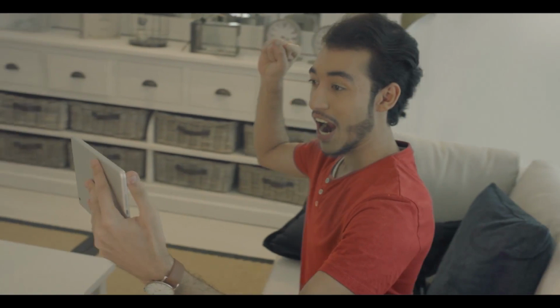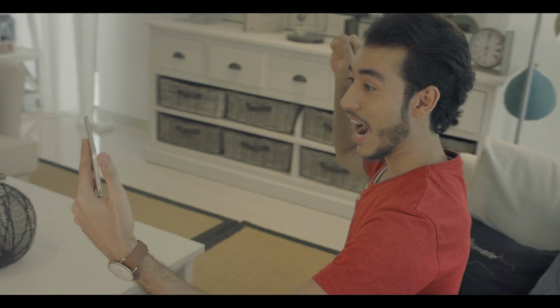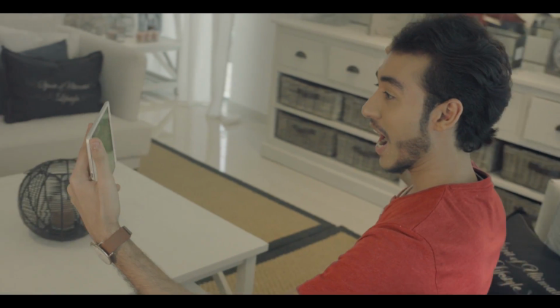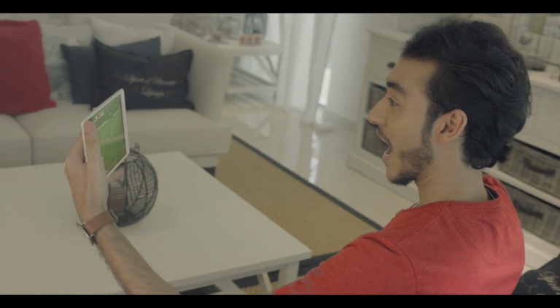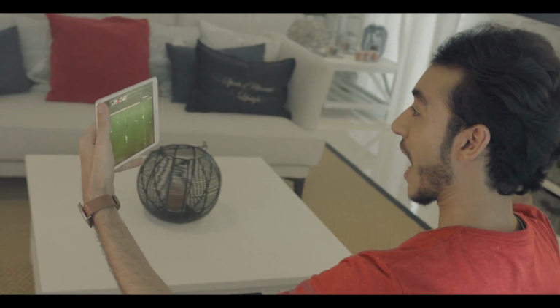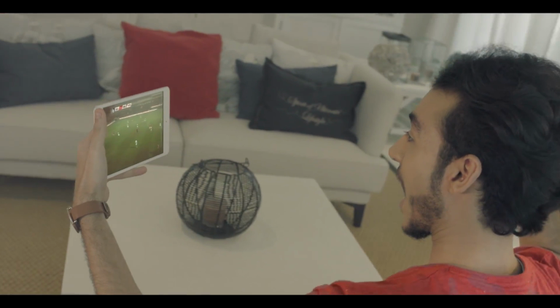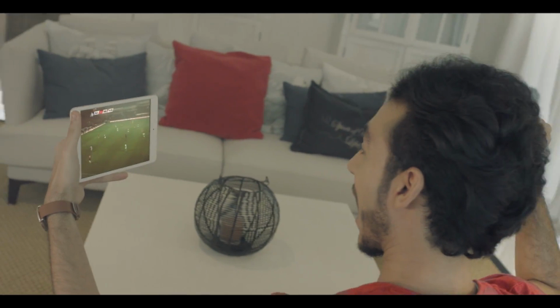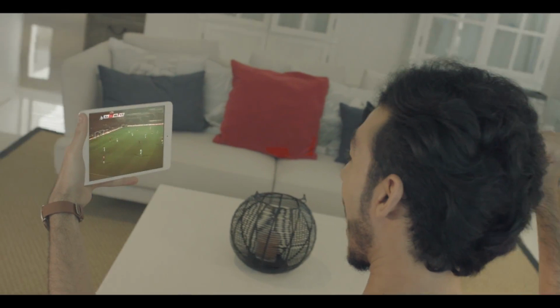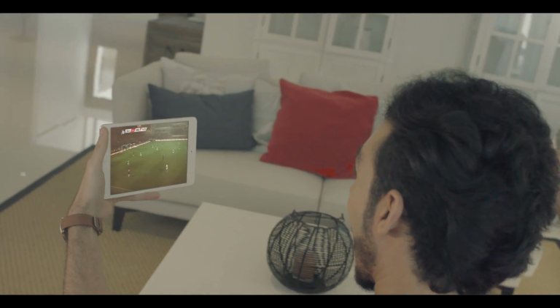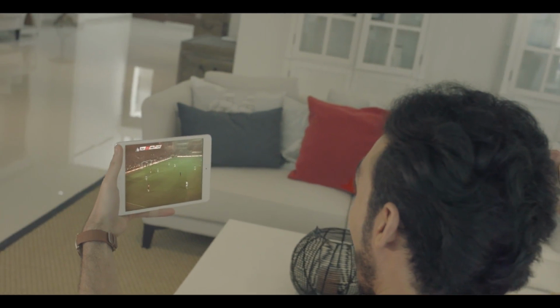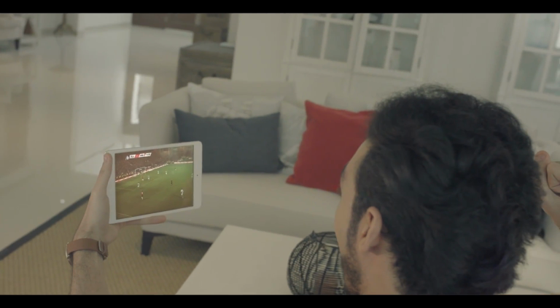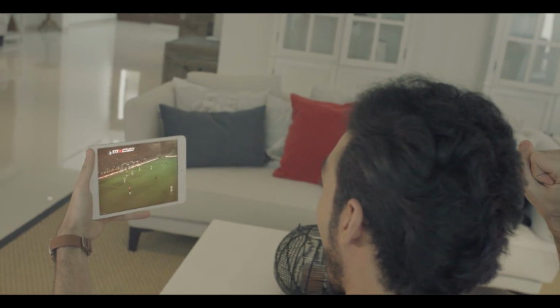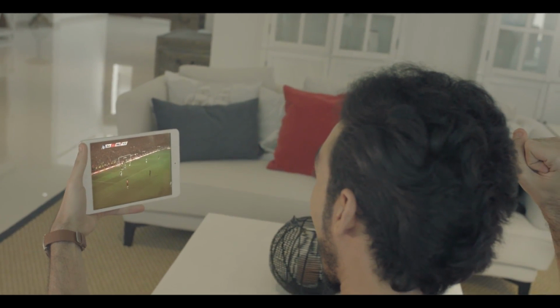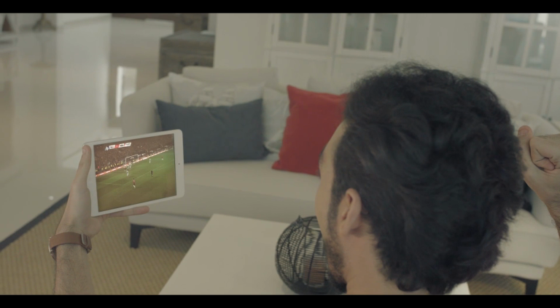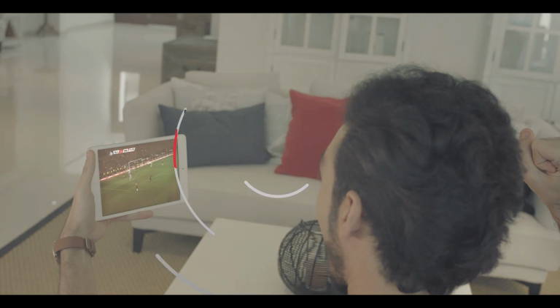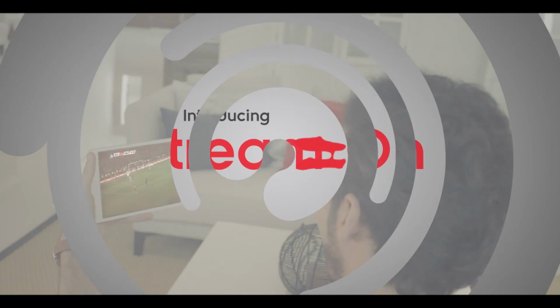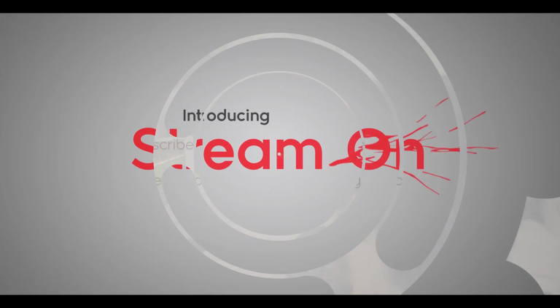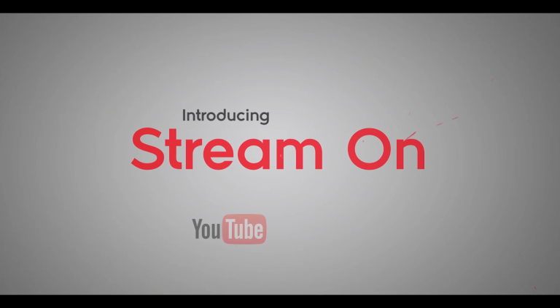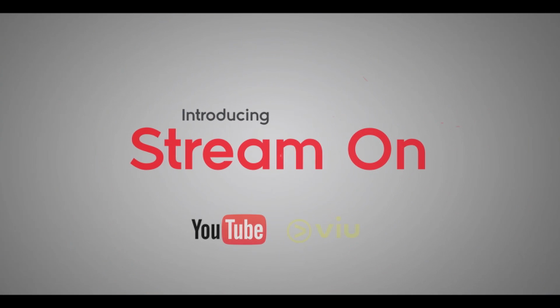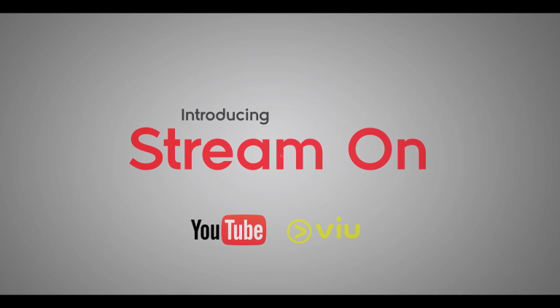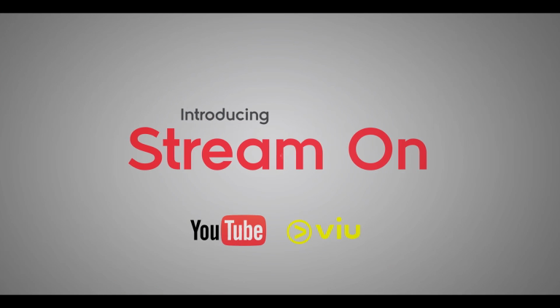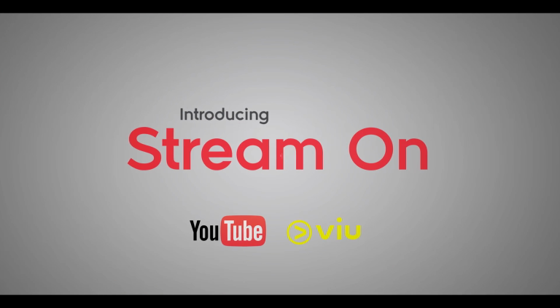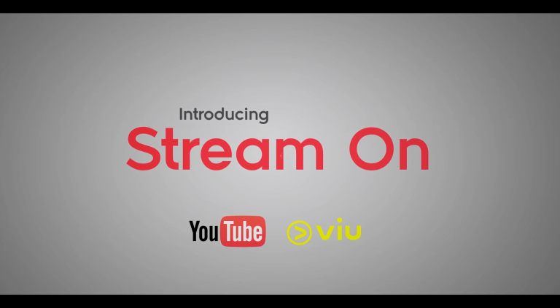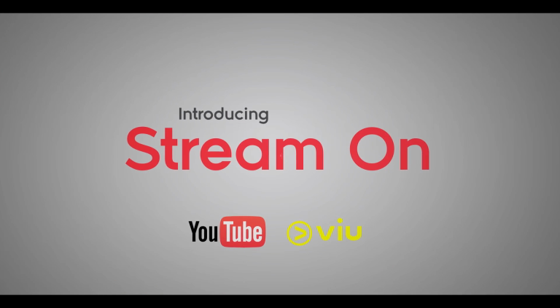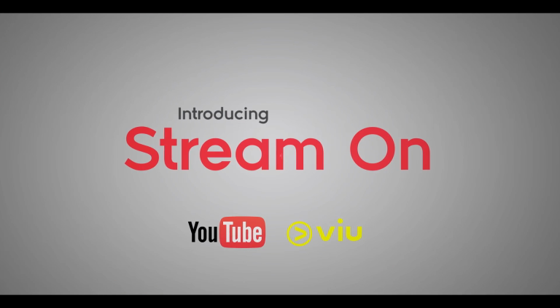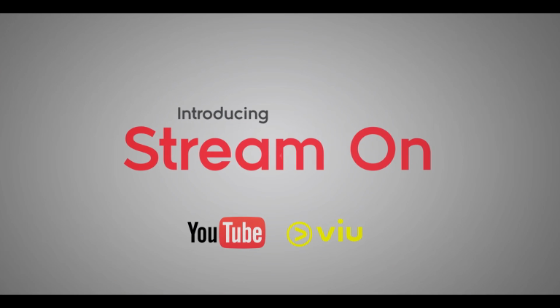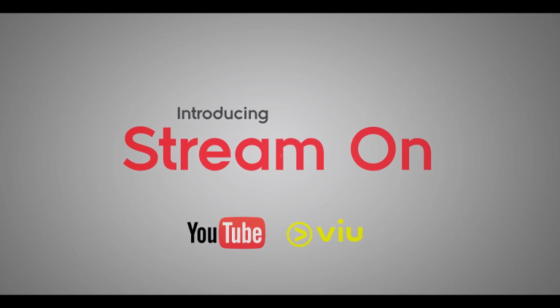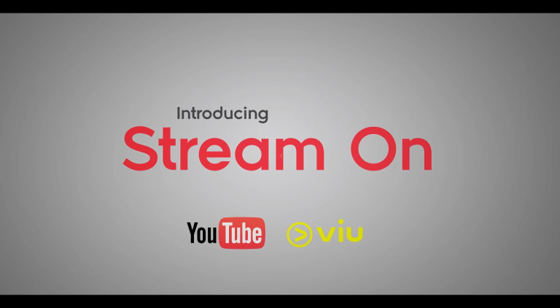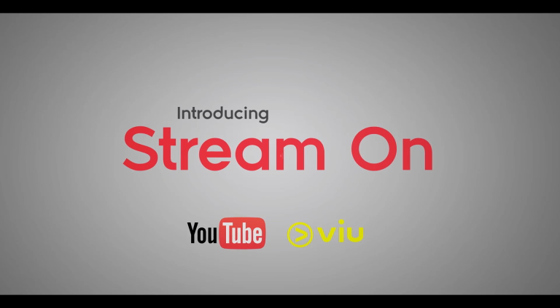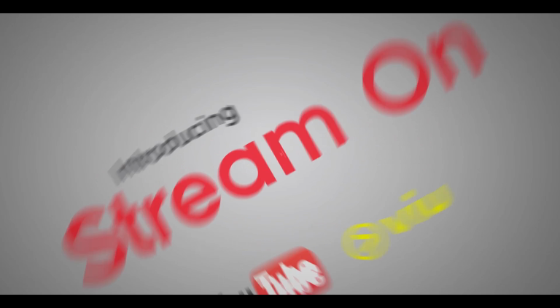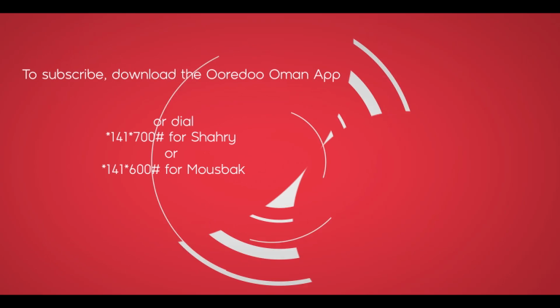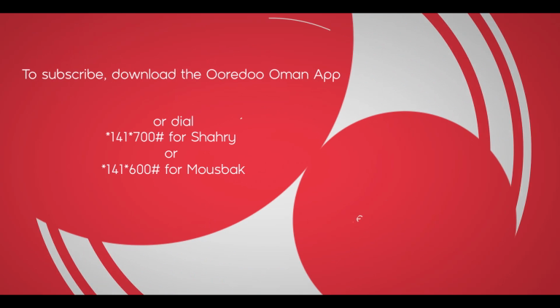While the whole world is standing still, you can still stream on. Introducing Uridu's Stream On service: unlimited YouTube and VU clip streaming without consuming your data package.